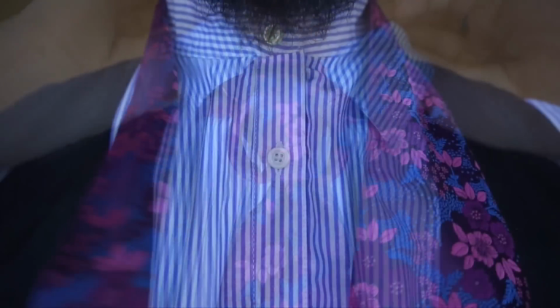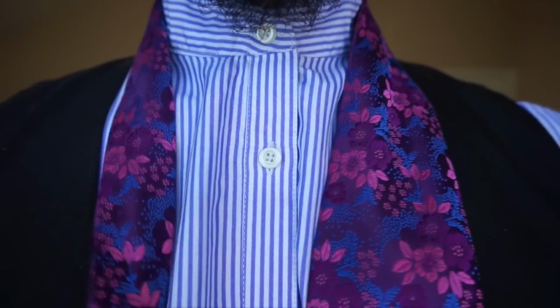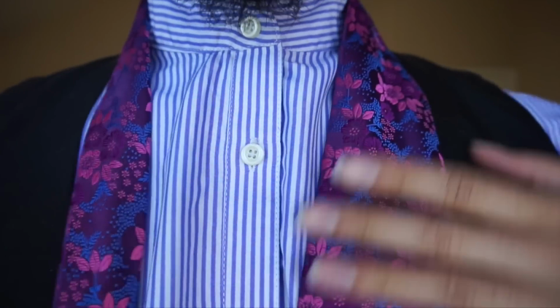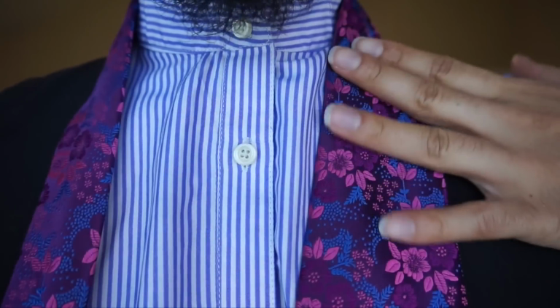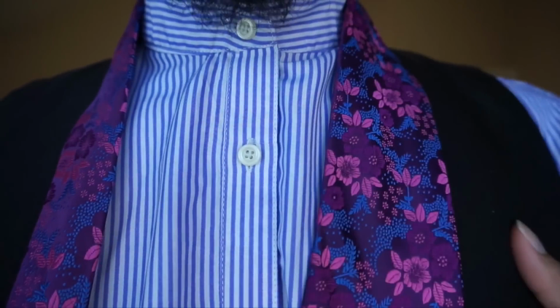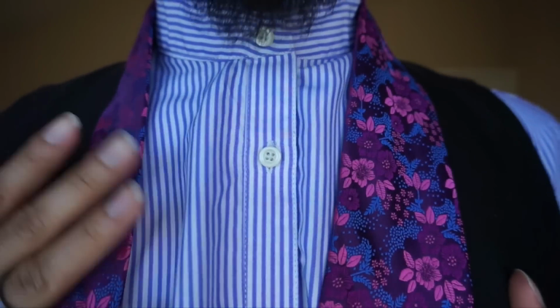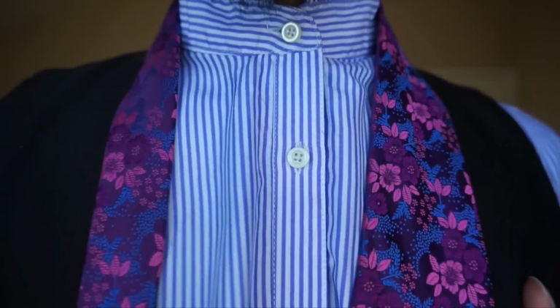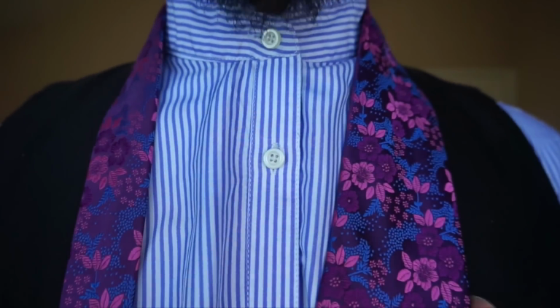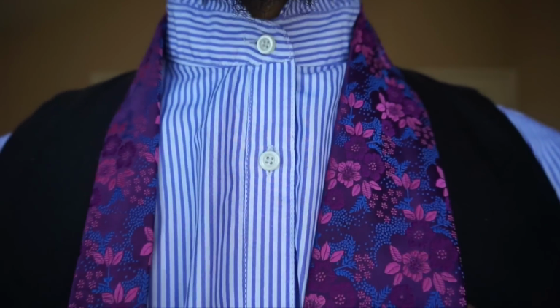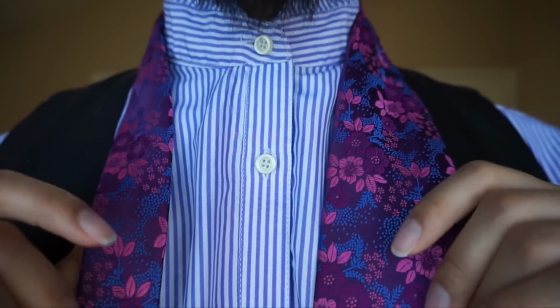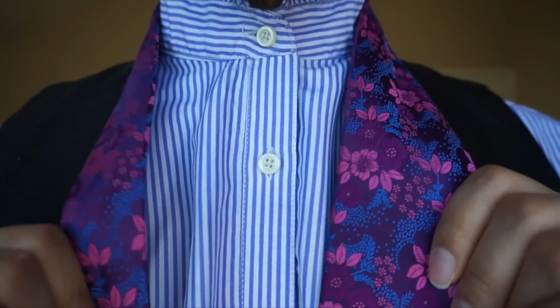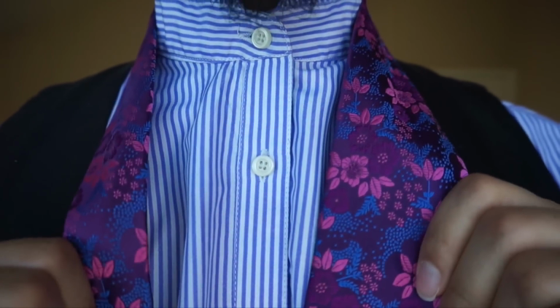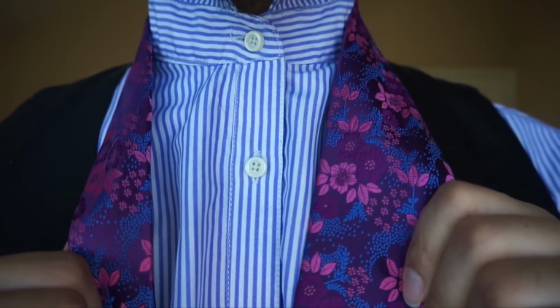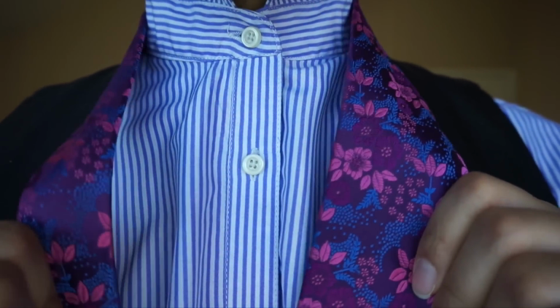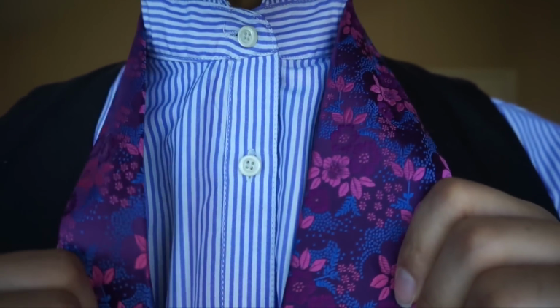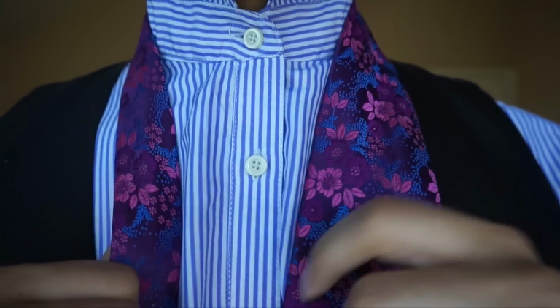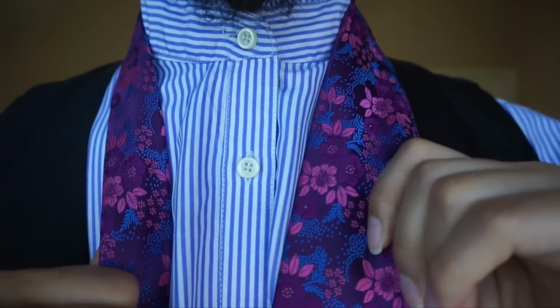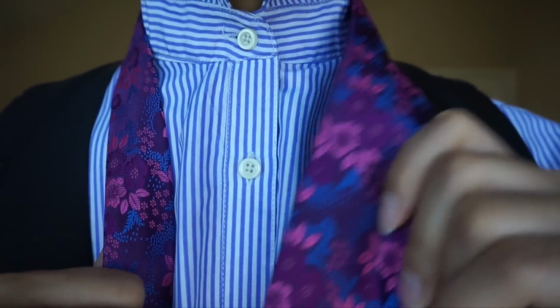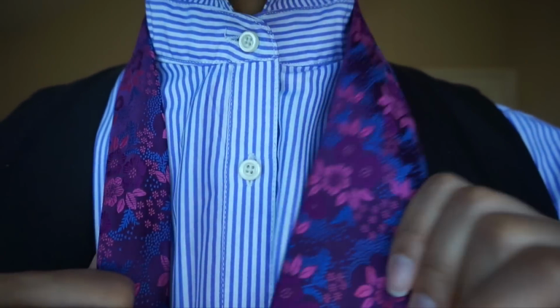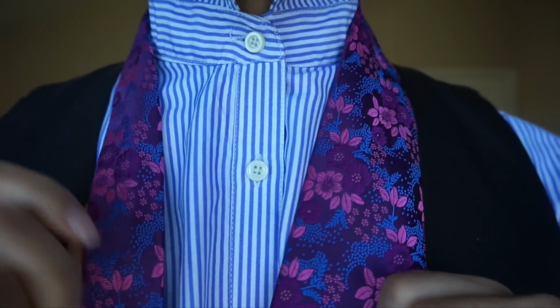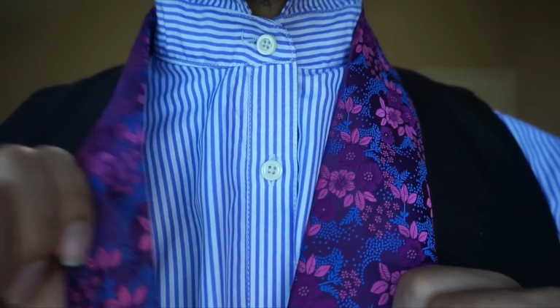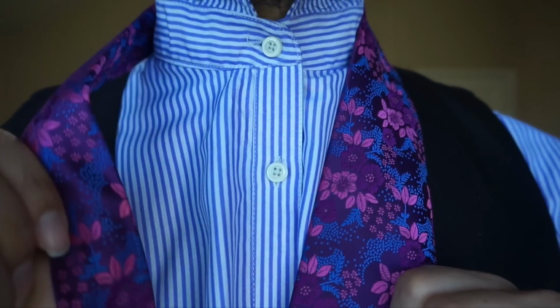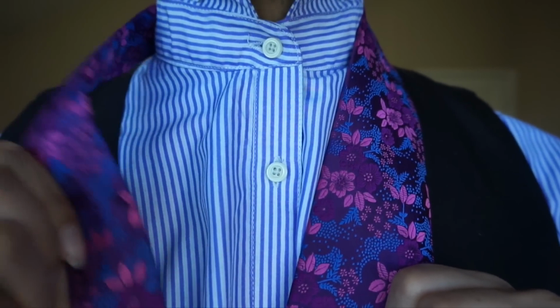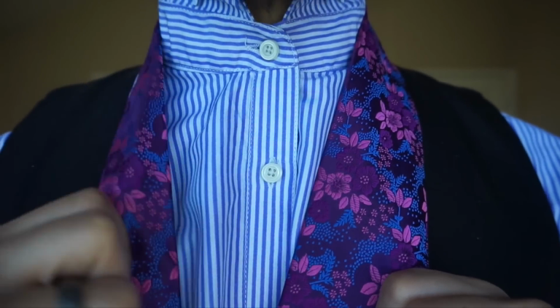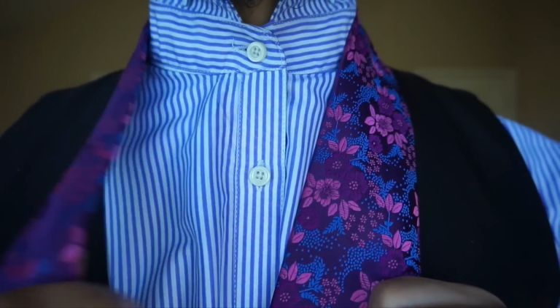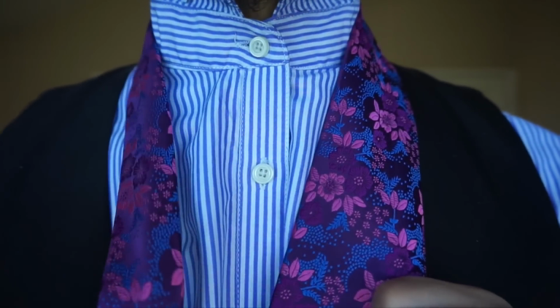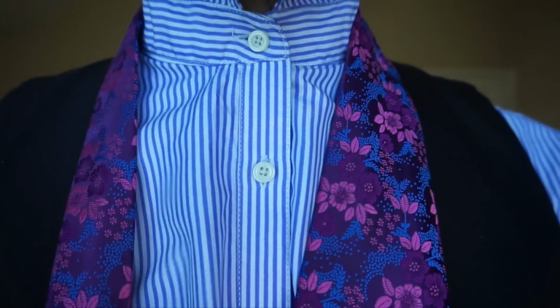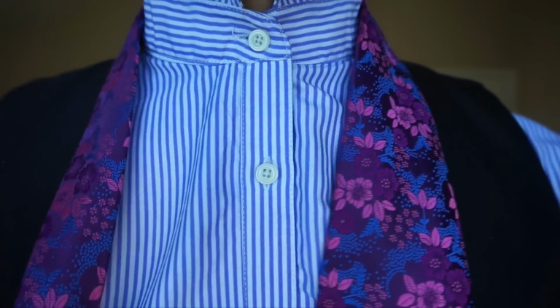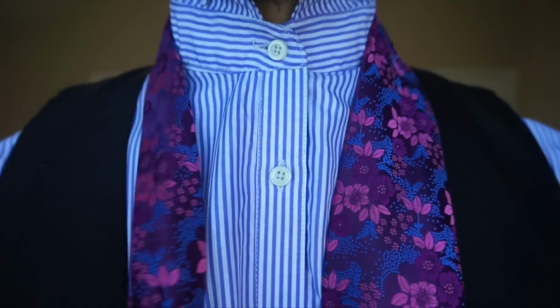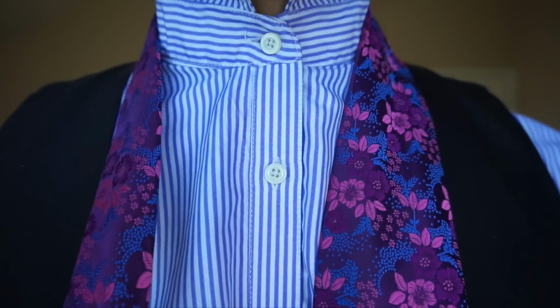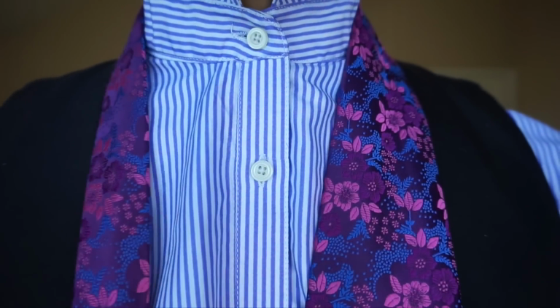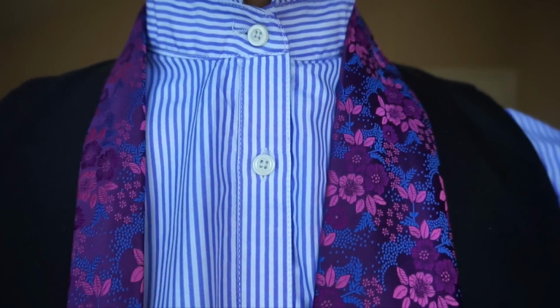Alright you guys, same as always — this is my right side, this is my left side. The image has been flipped for your viewing pleasure, so when I say right, it will also be your right. When I say left, it will also be your left. It's just like tying a tie in a mirror.